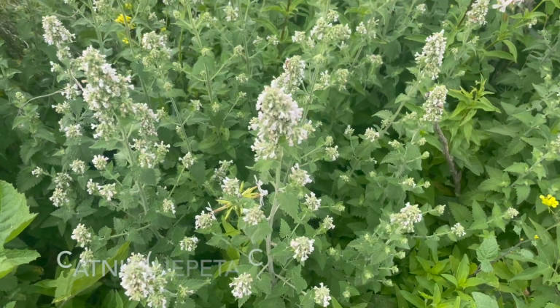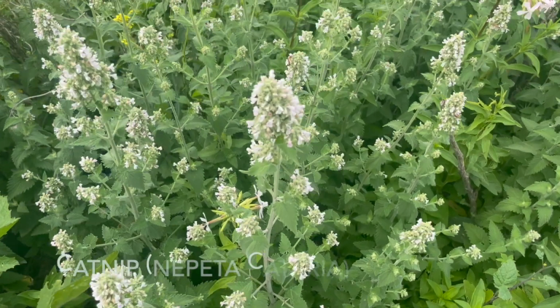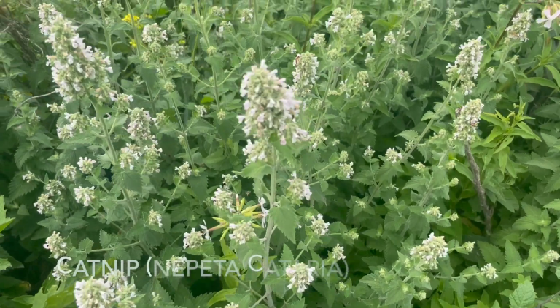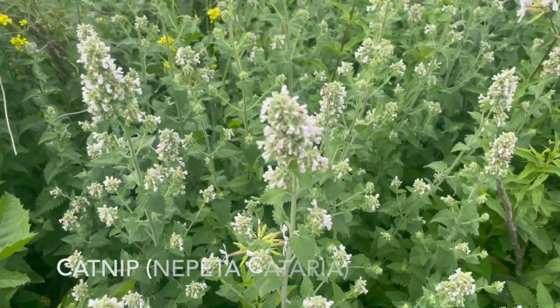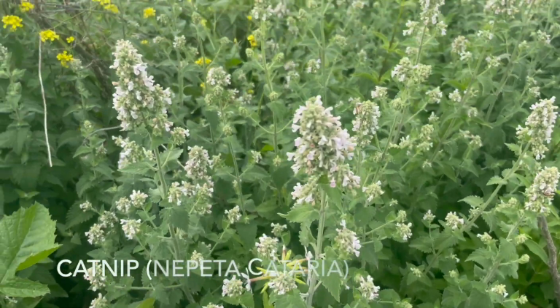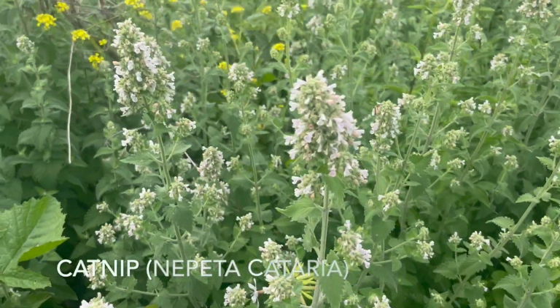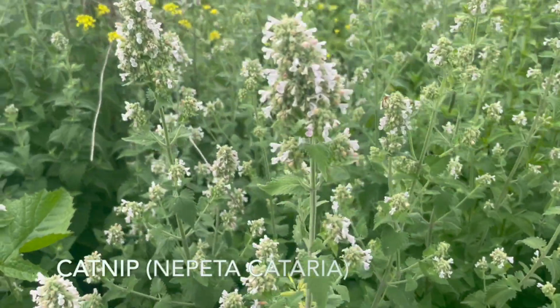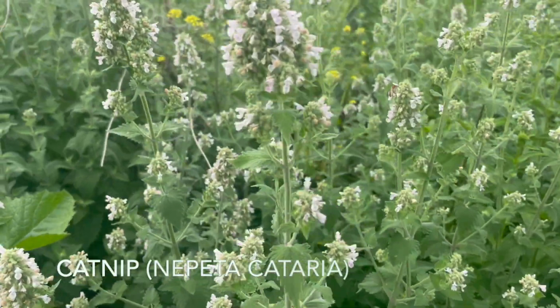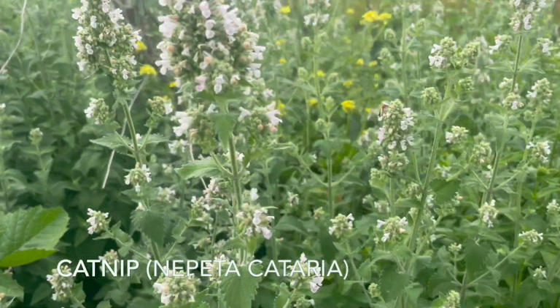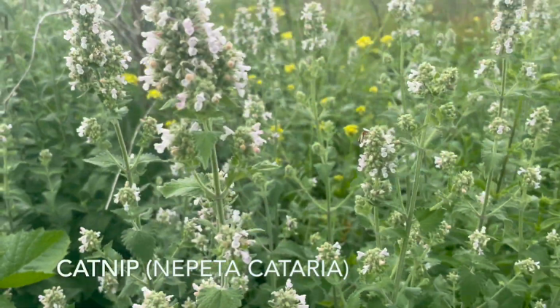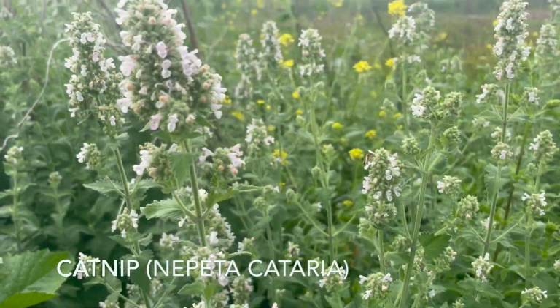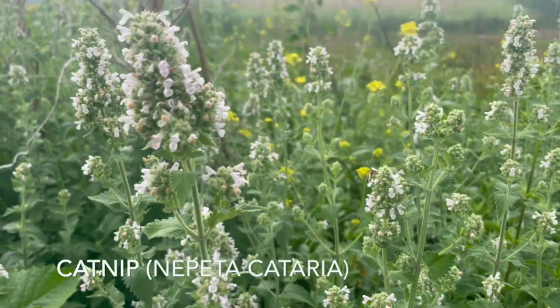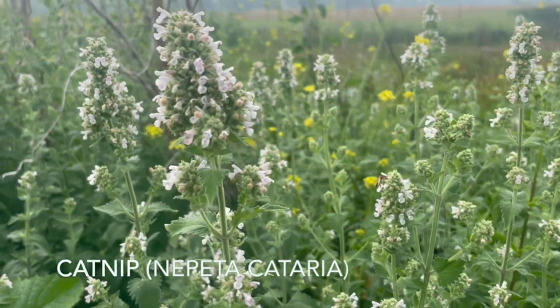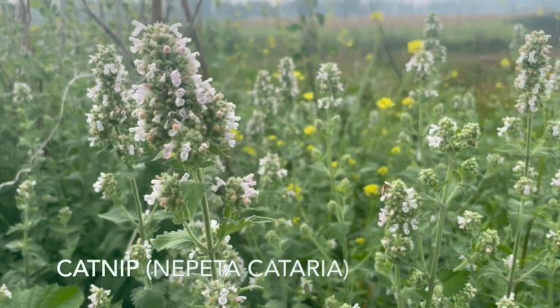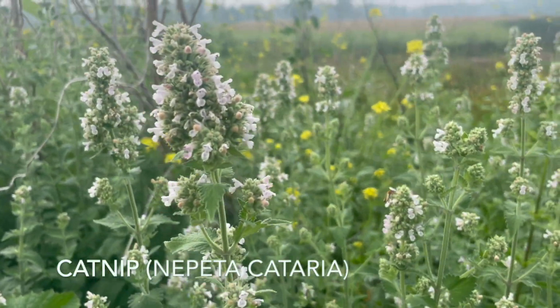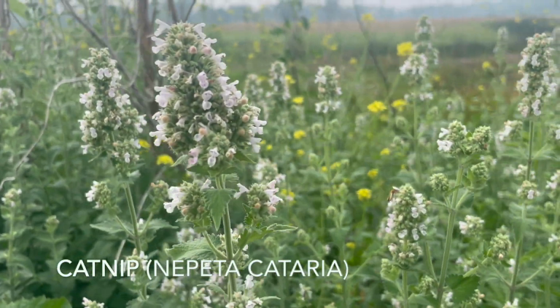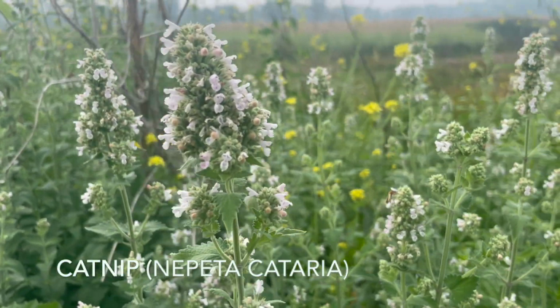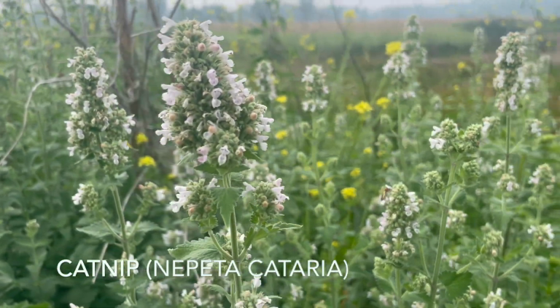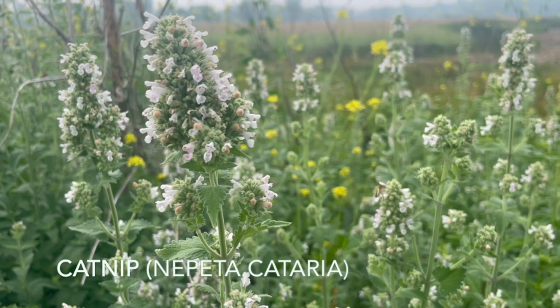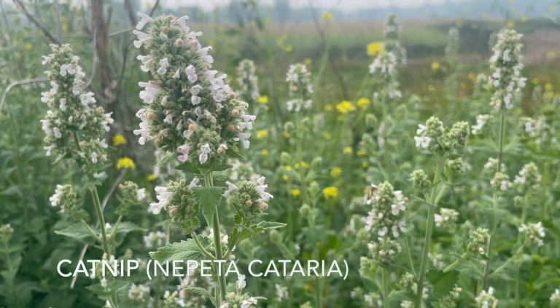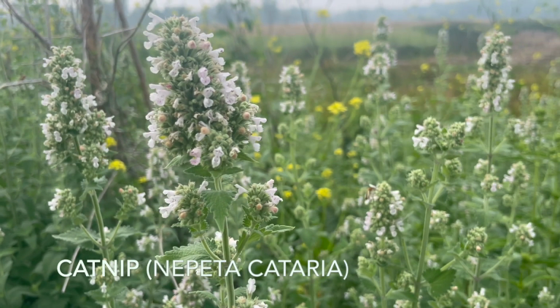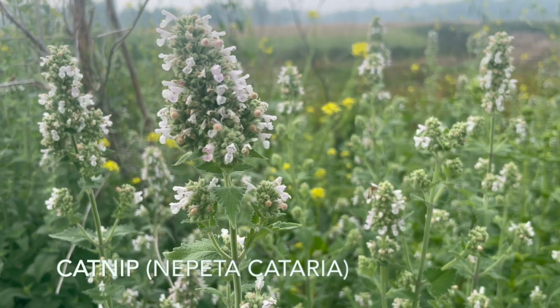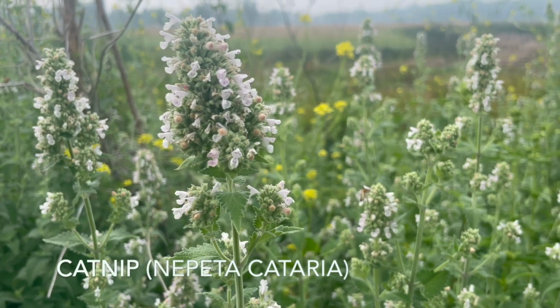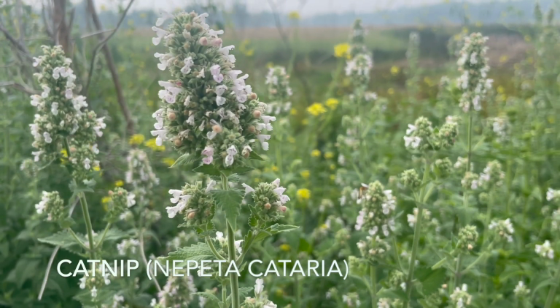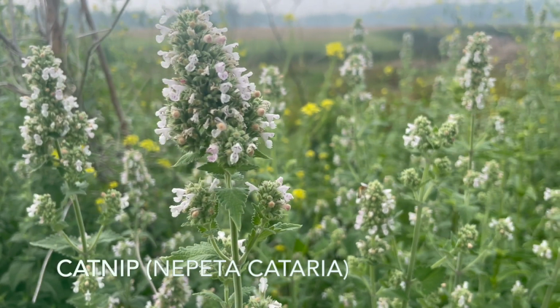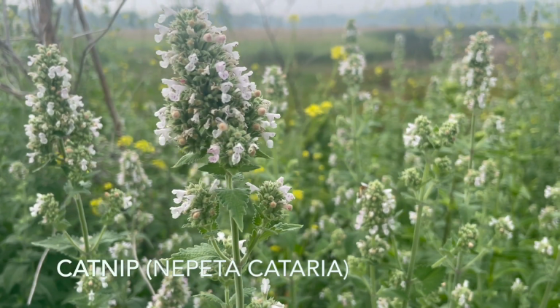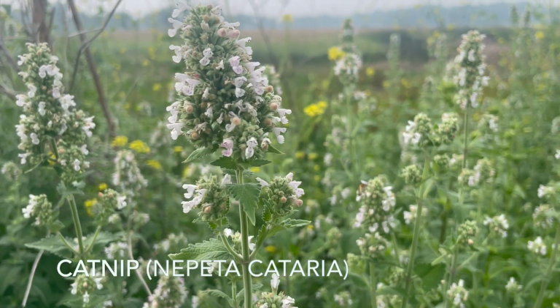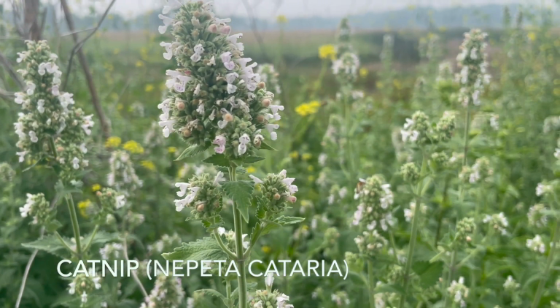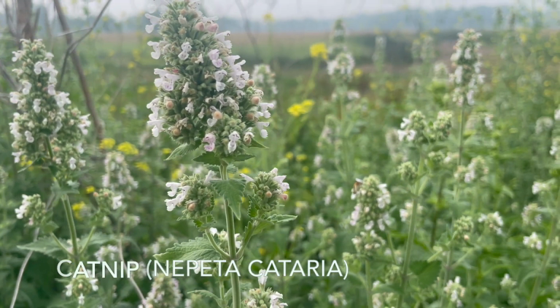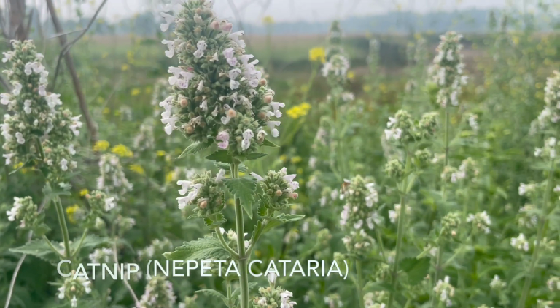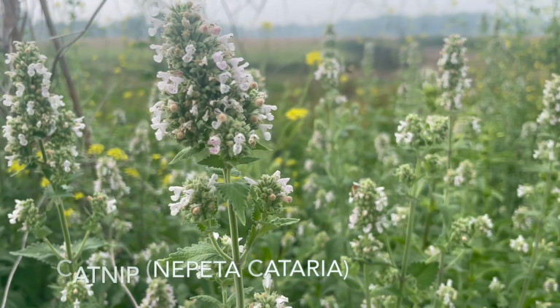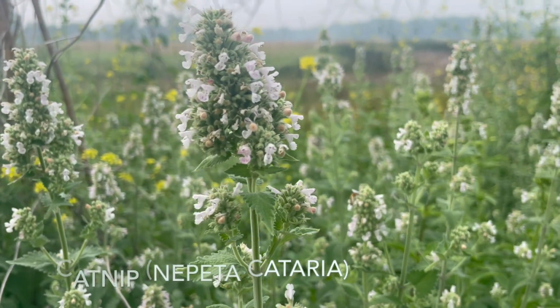Catnip, also sometimes called catmint, is a short-lived perennial herbaceous plant most common for its effects on felines.